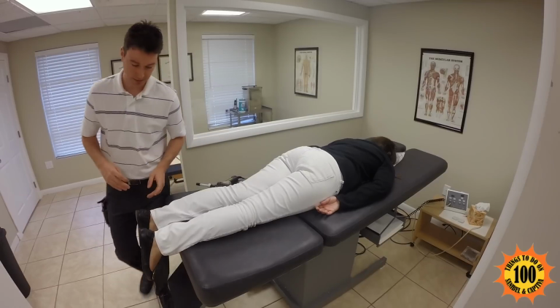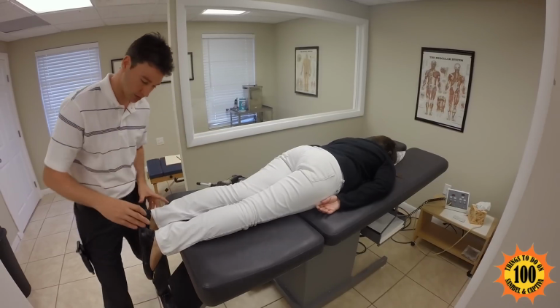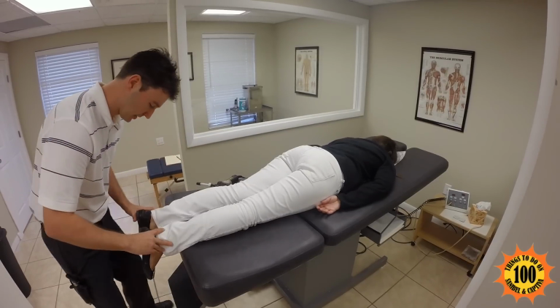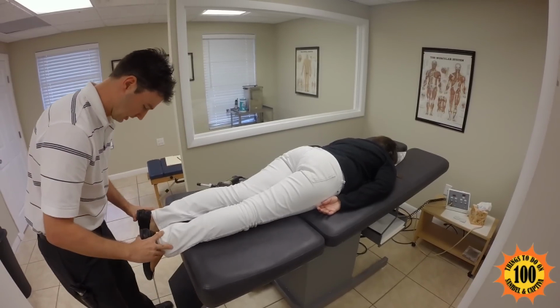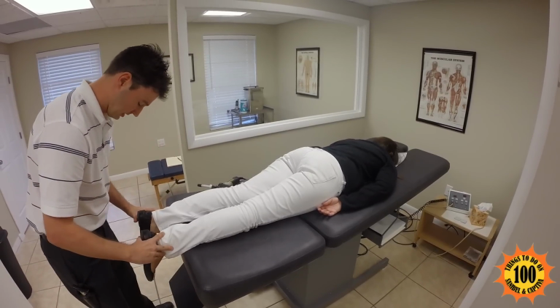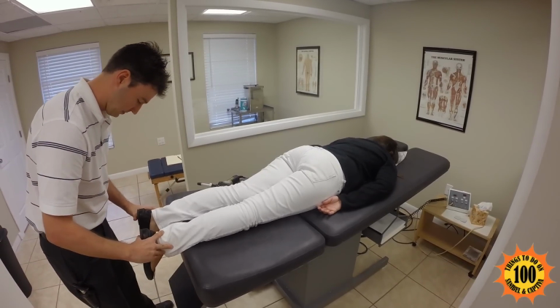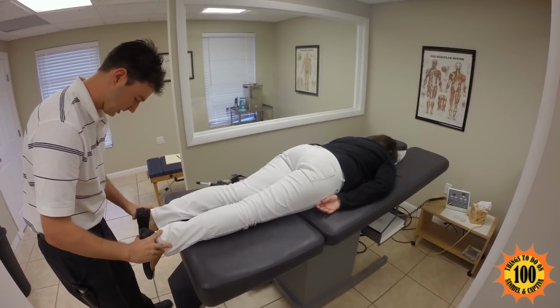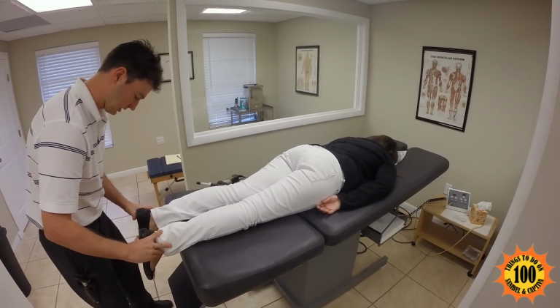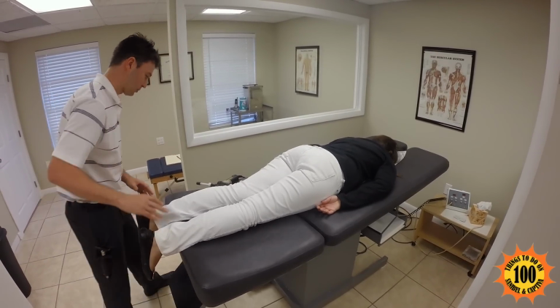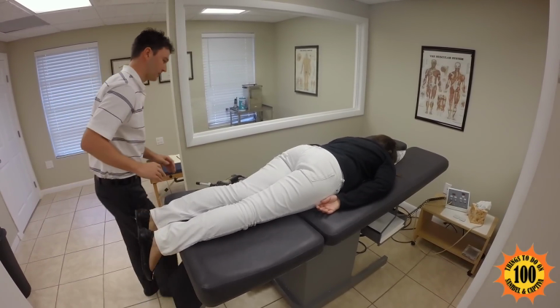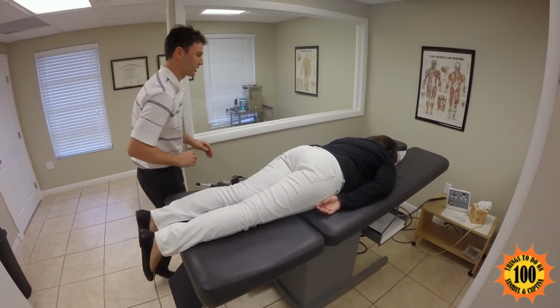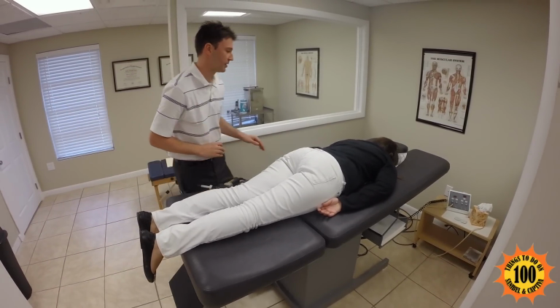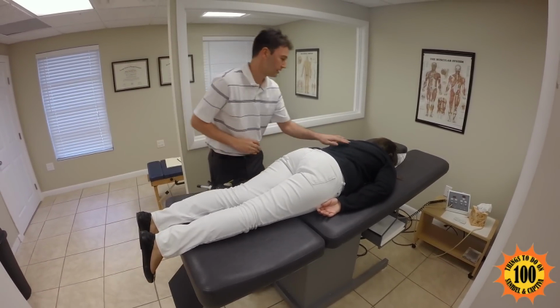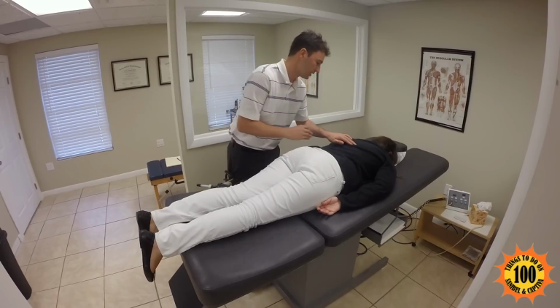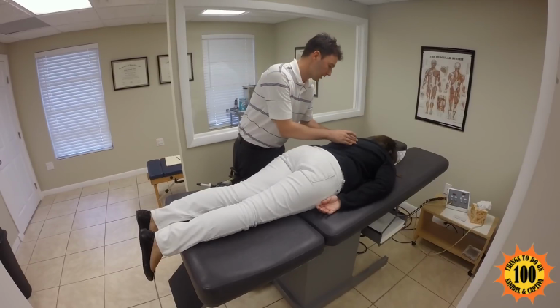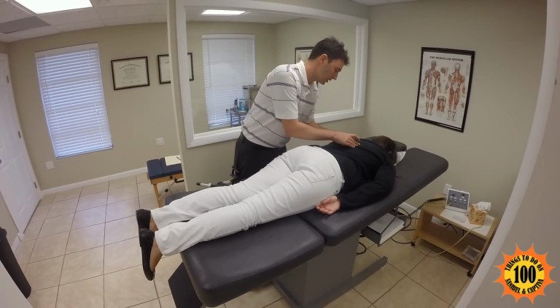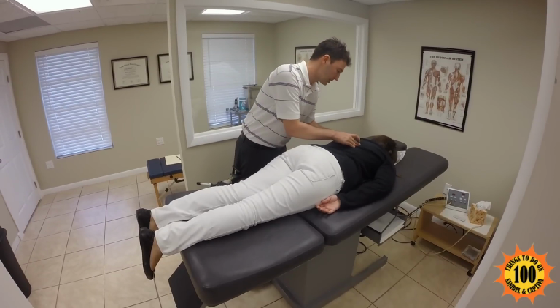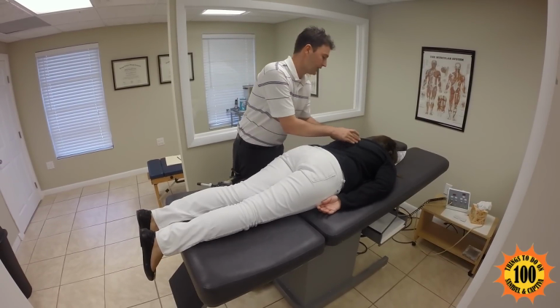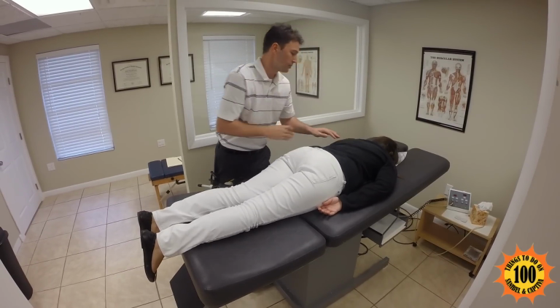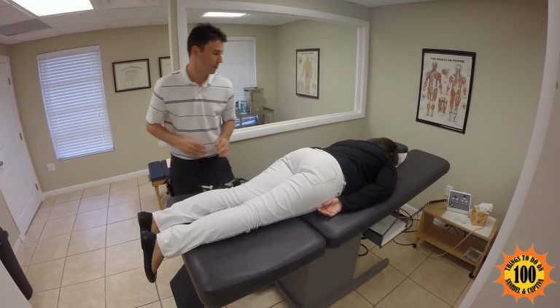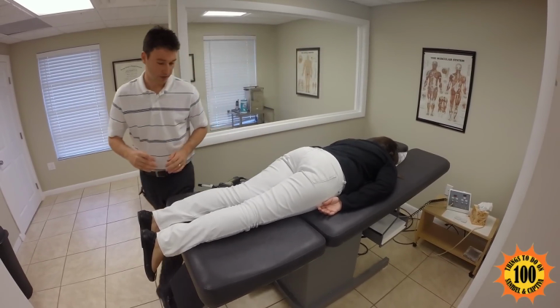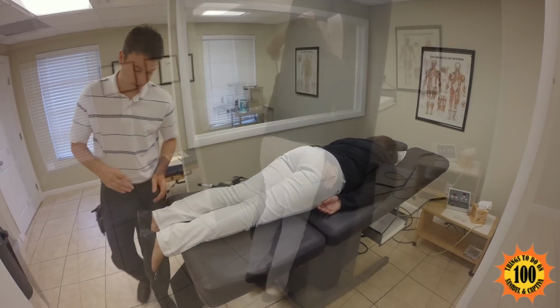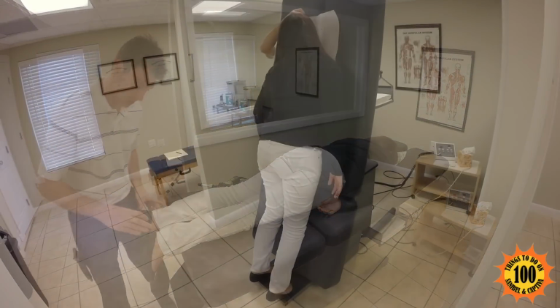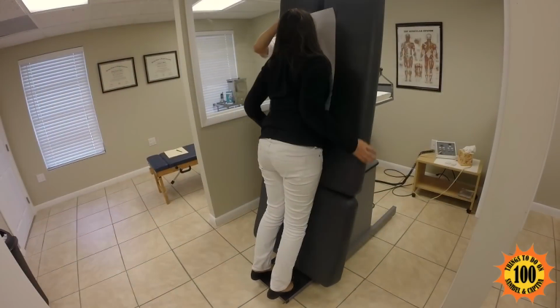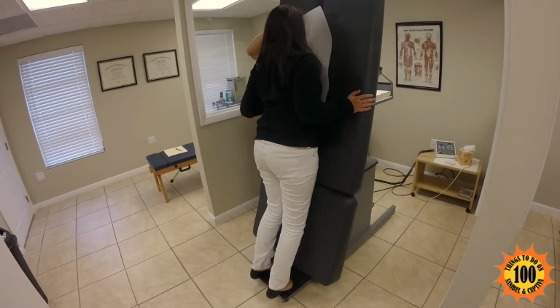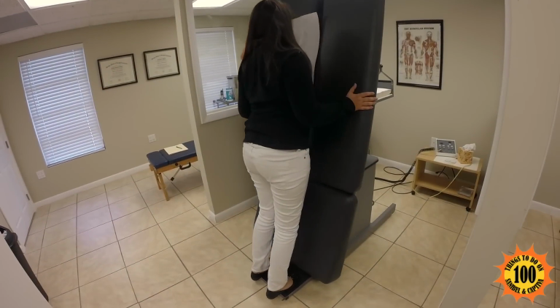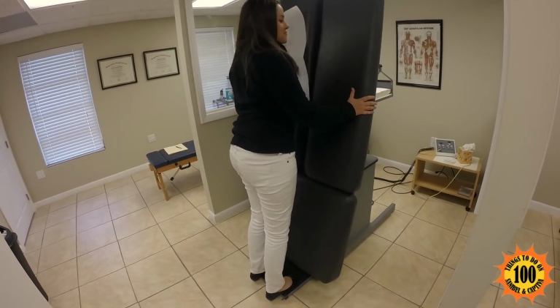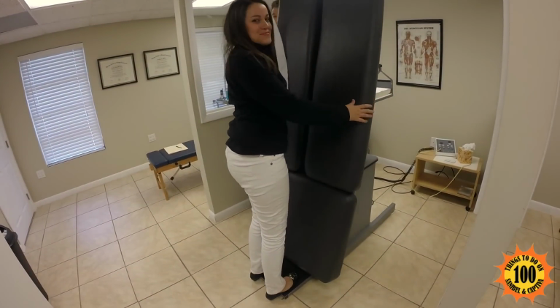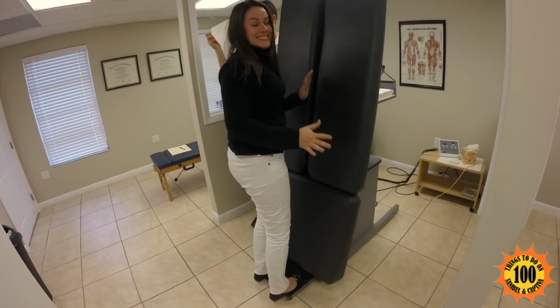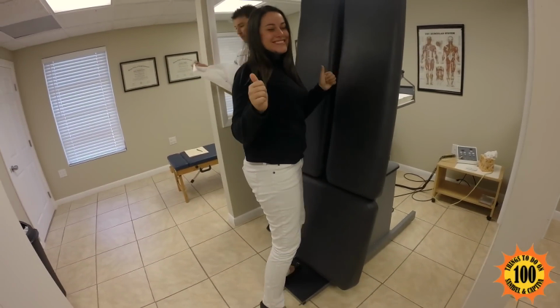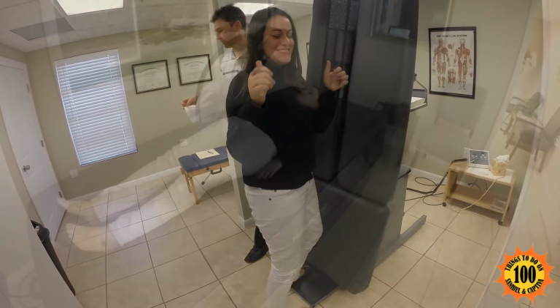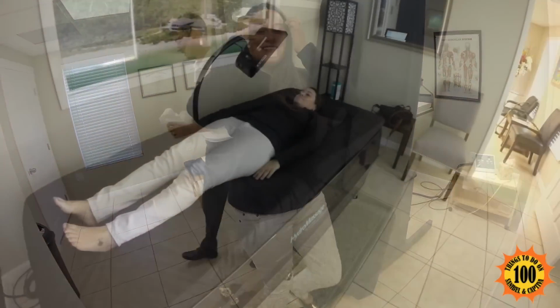Sometimes people feel a little hesitant to see a chiropractor because they think it may be an uncomfortable experience. But we try to make it fairly comfortable while still being efficient in what we're trying to do with the segment.